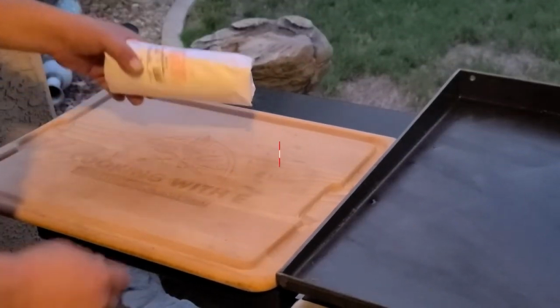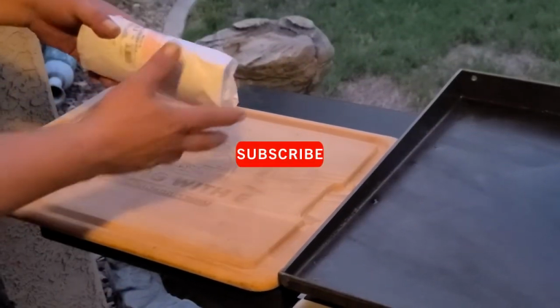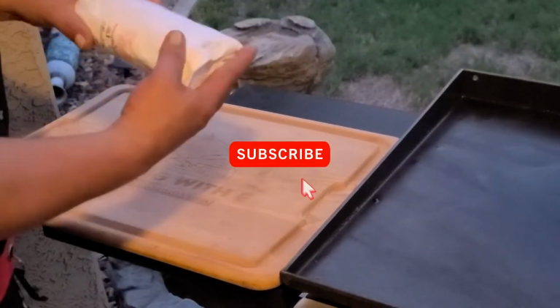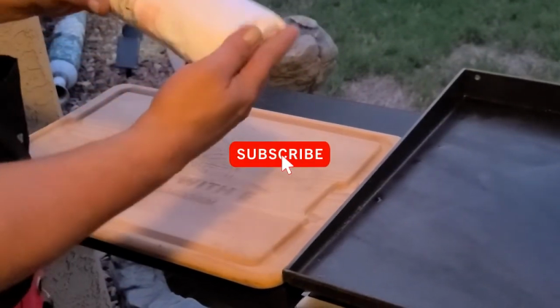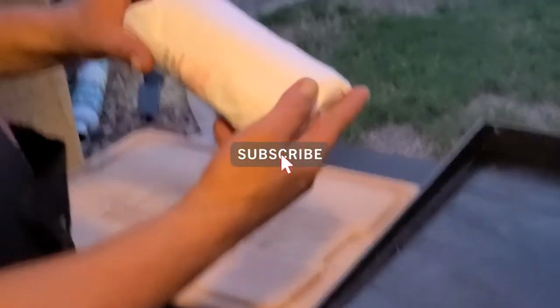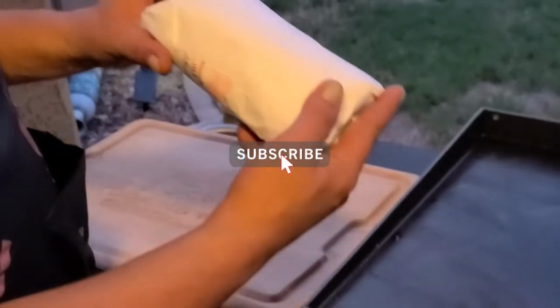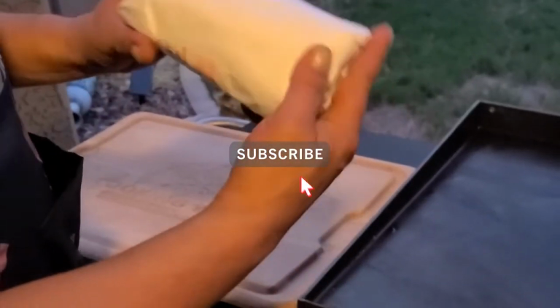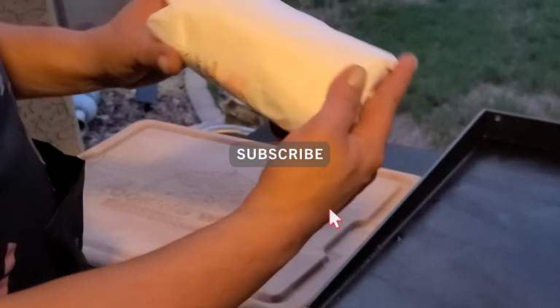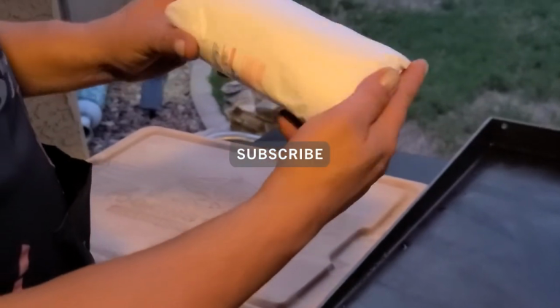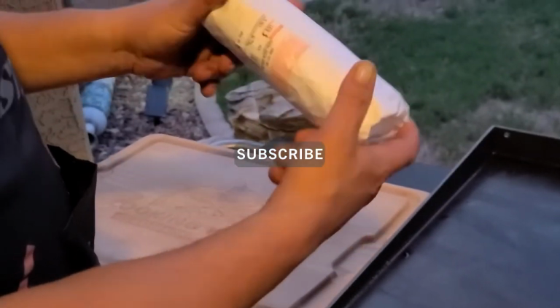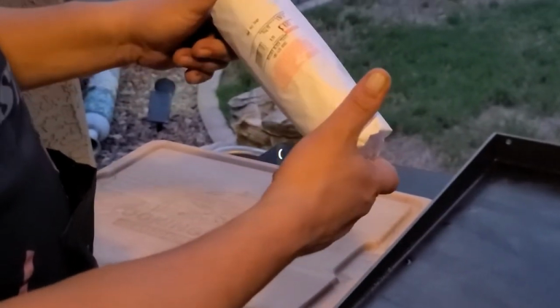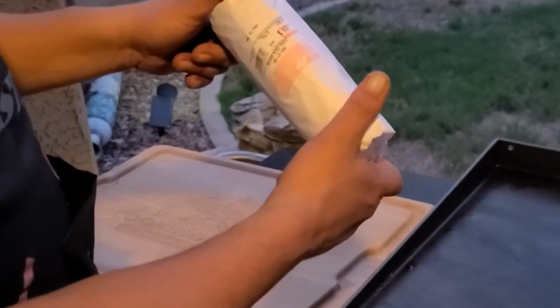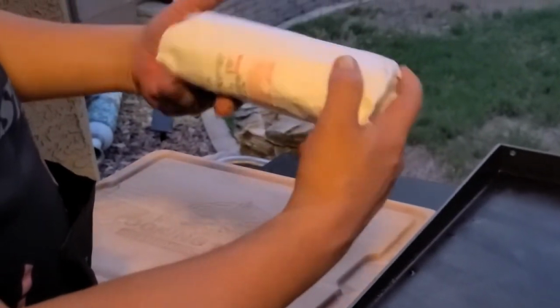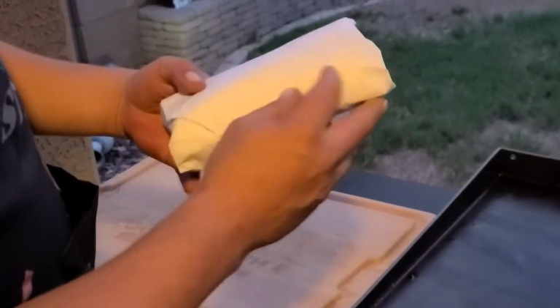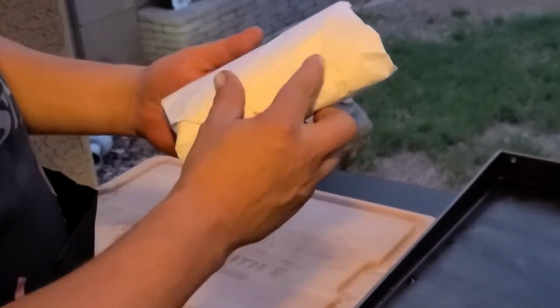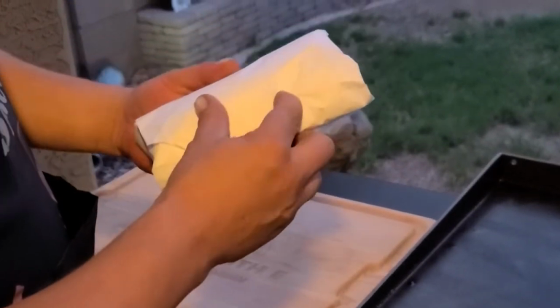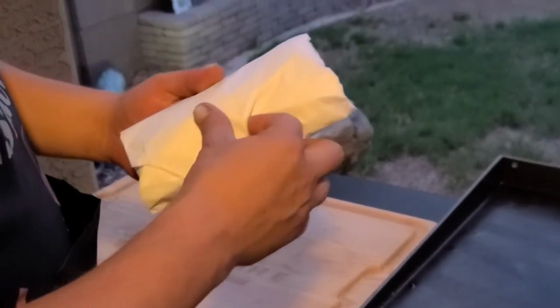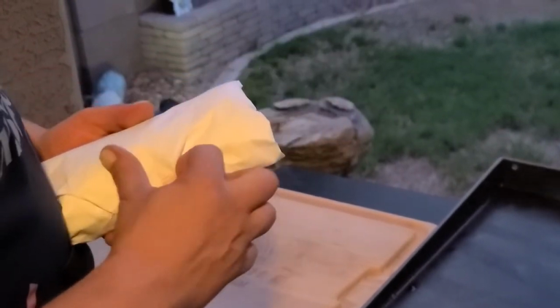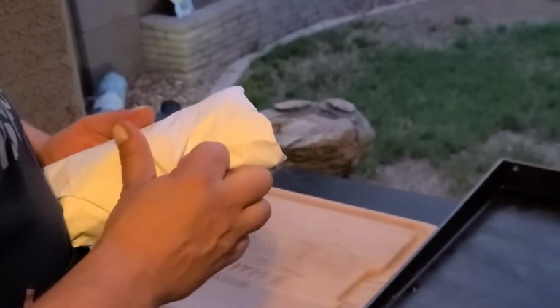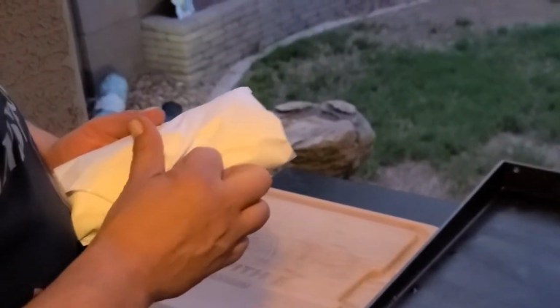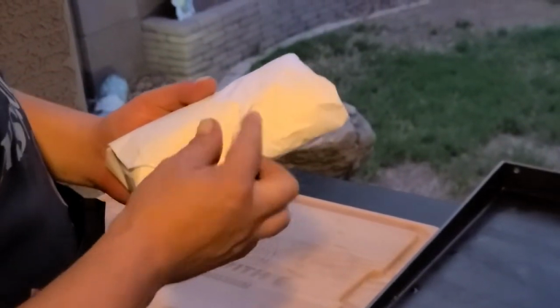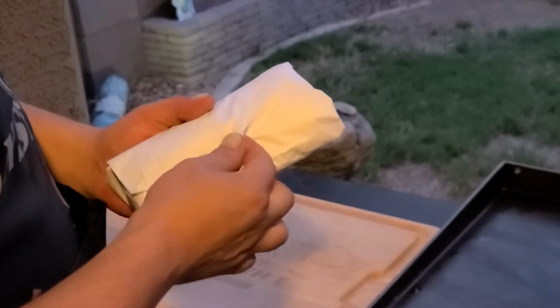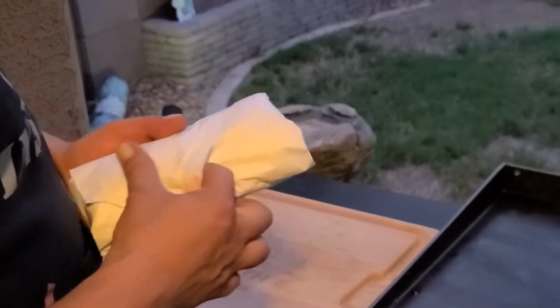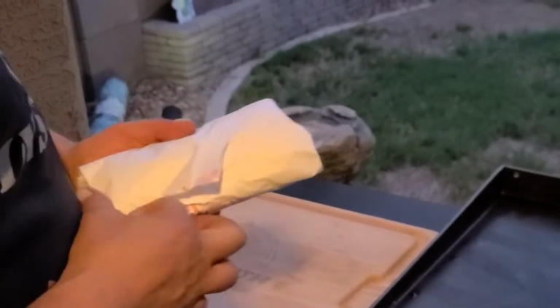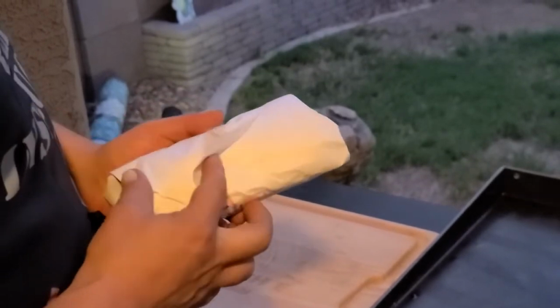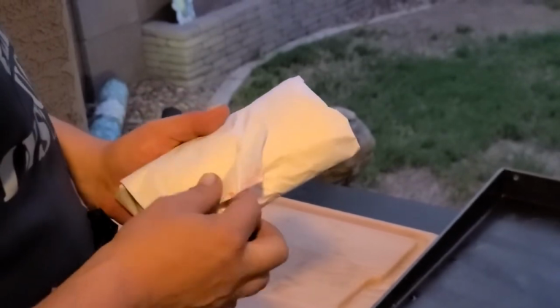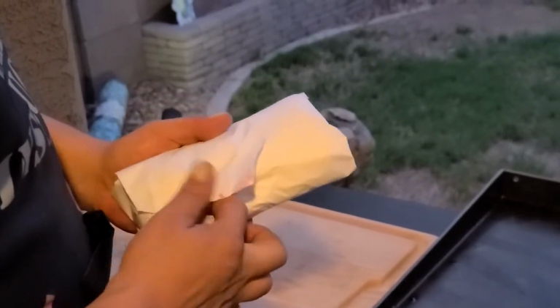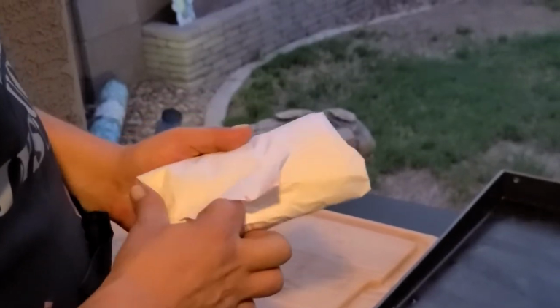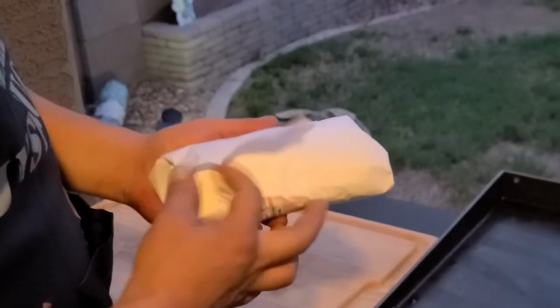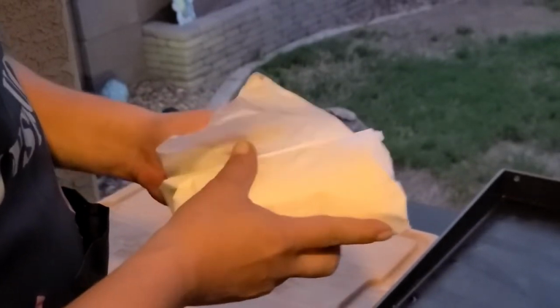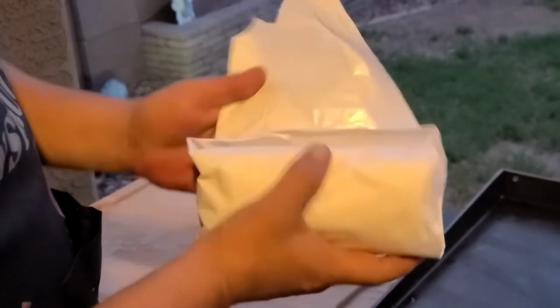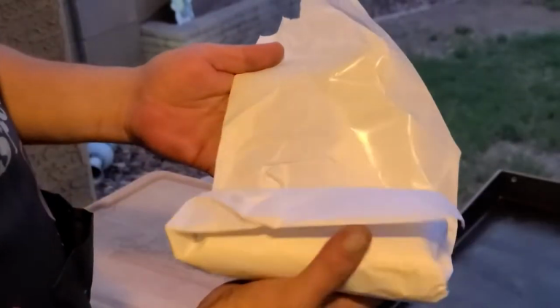So today we got some real good Chicago hot dogs. These are beef dogs, natural casing. You don't want any of that stuff bought in a normal package. If they don't come from a butcher, that's no good.